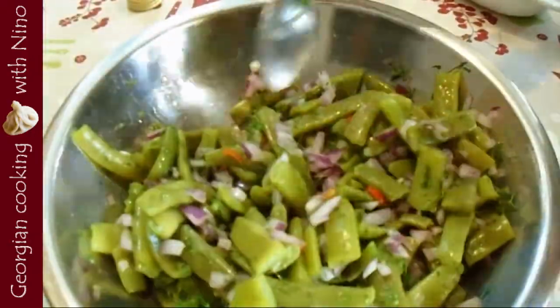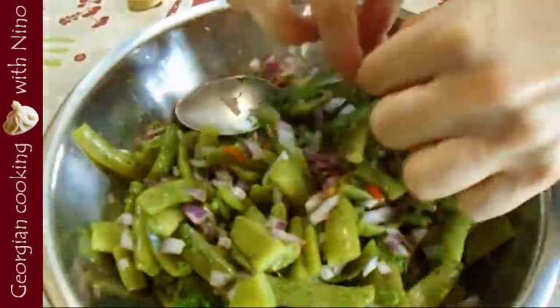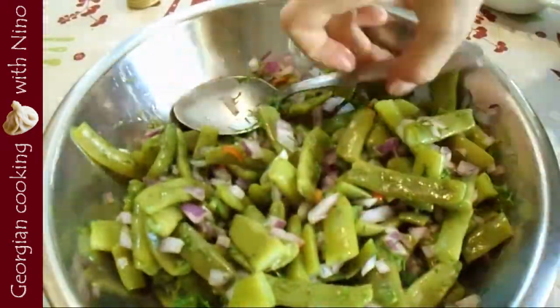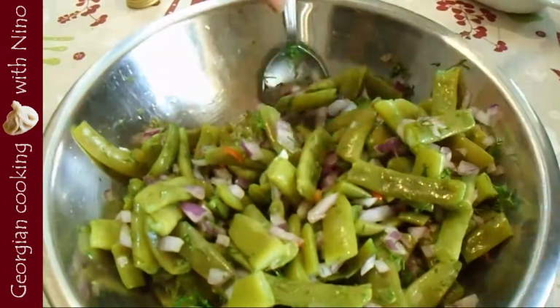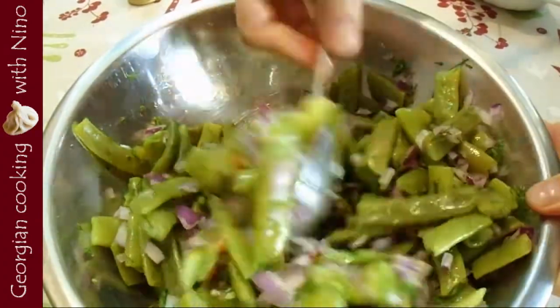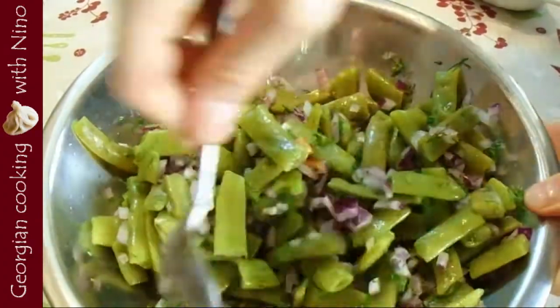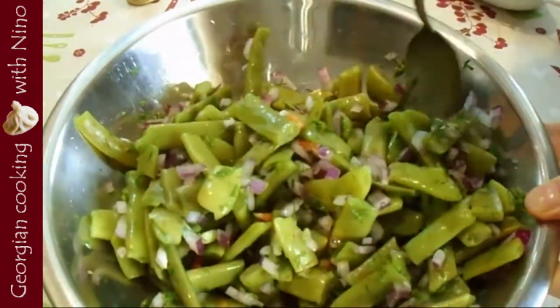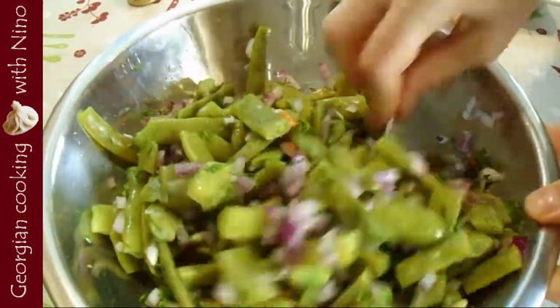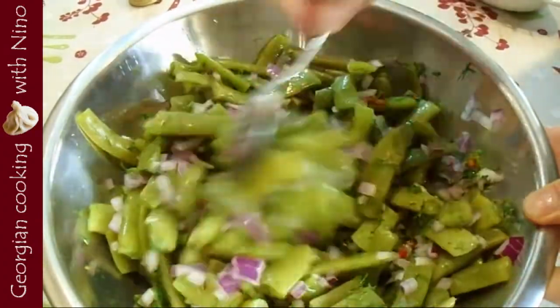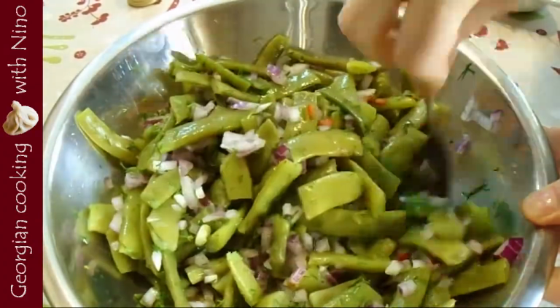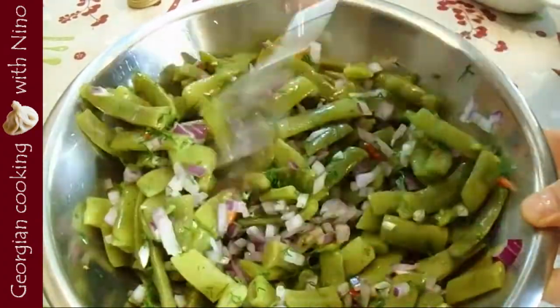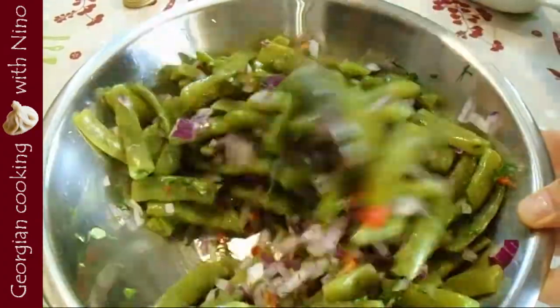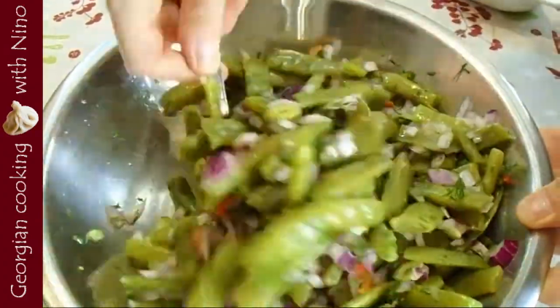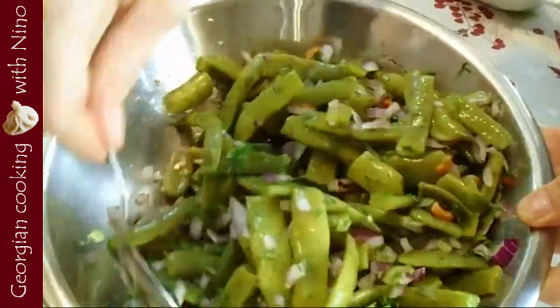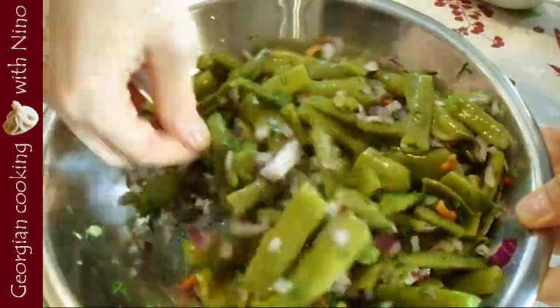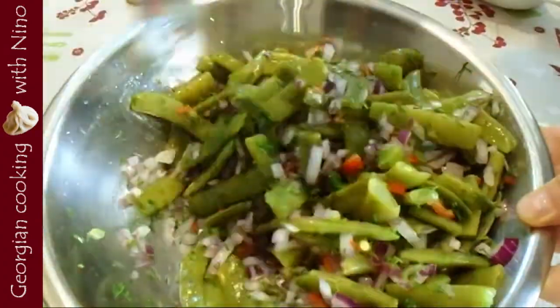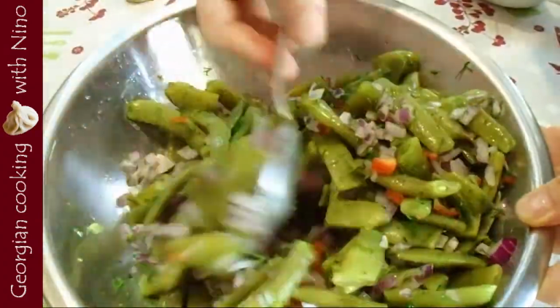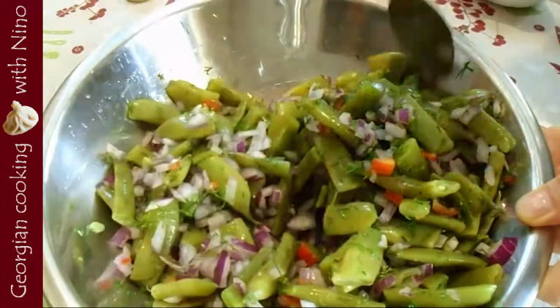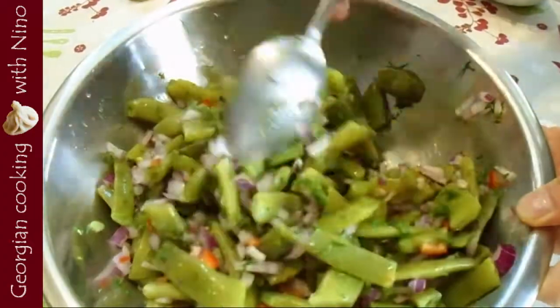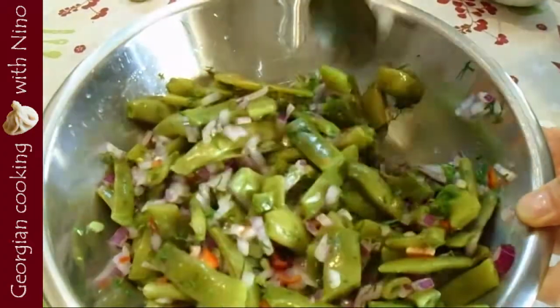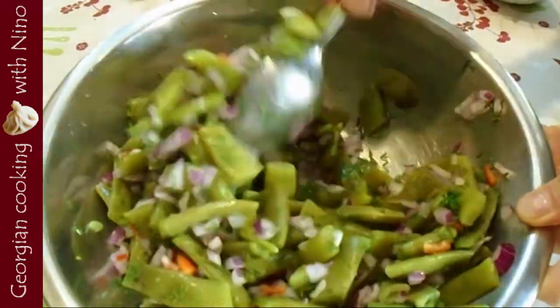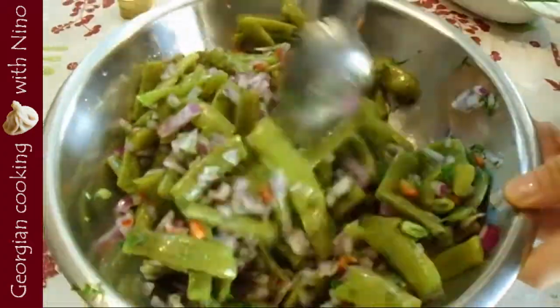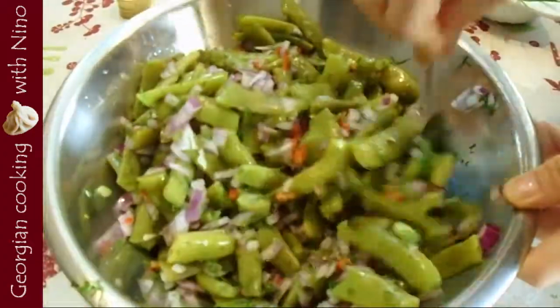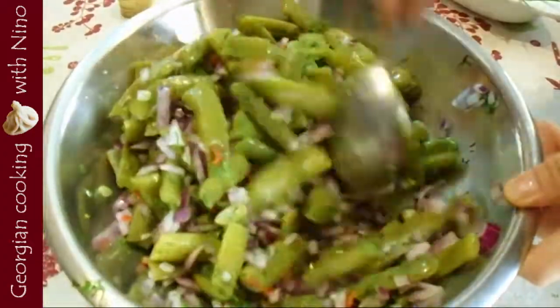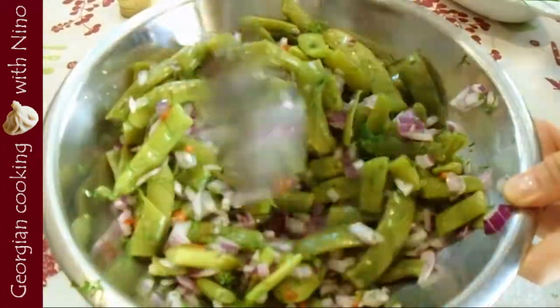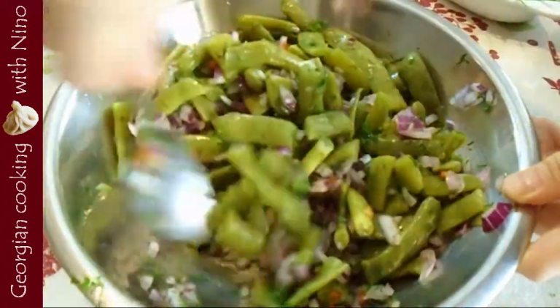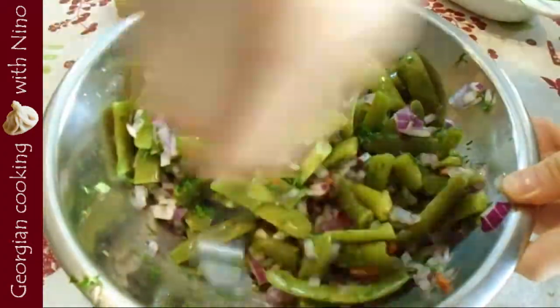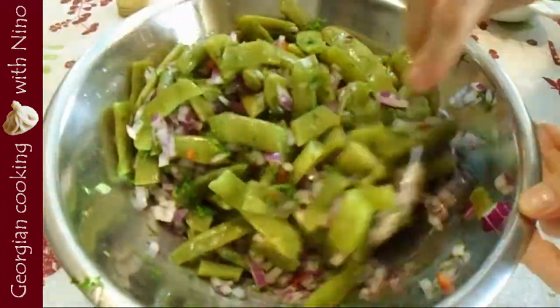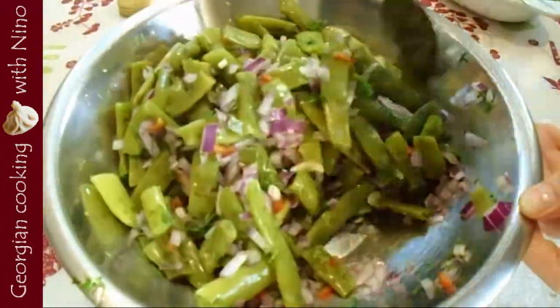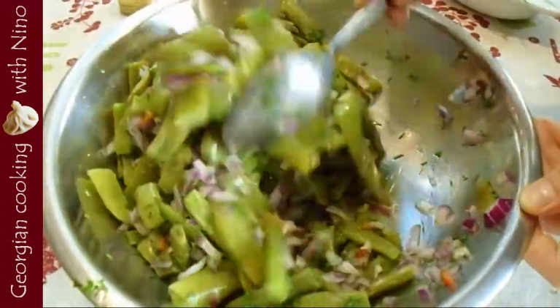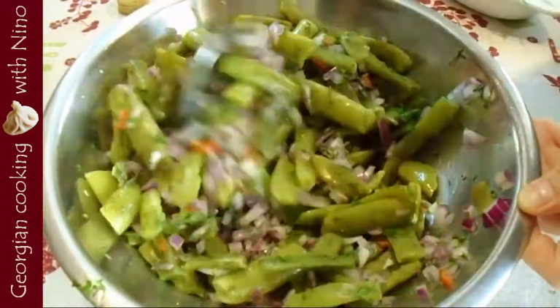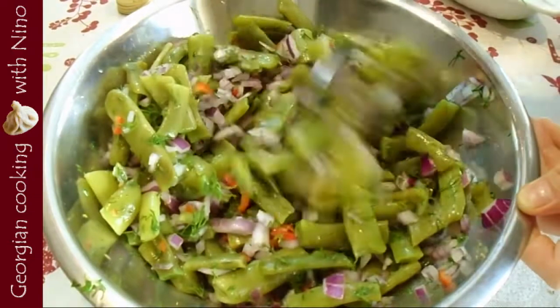Check everything on salt once again, although we have already salted the water in which we boiled the beans — and actually your salad is ready. It has to sit for at least half an hour before you eat it.